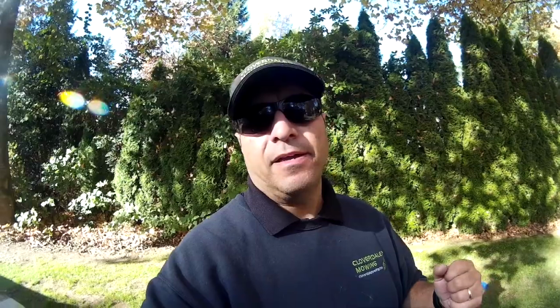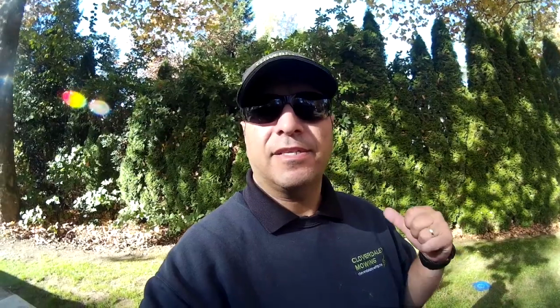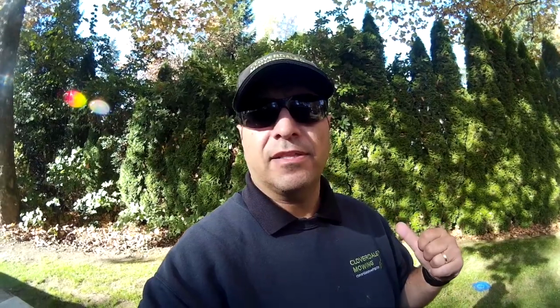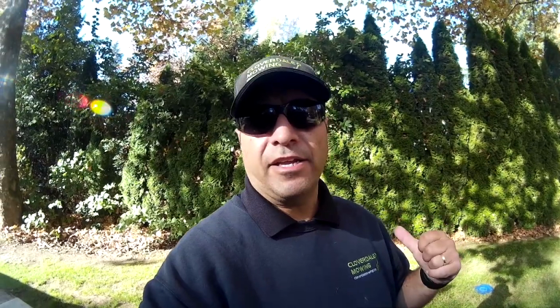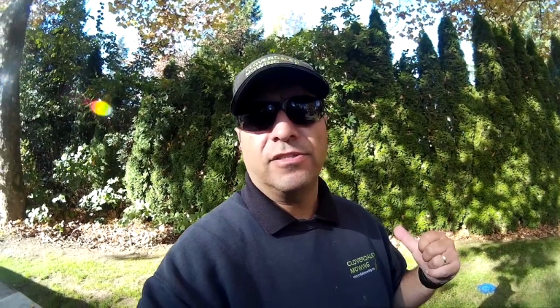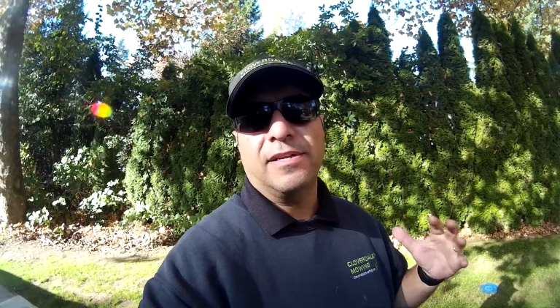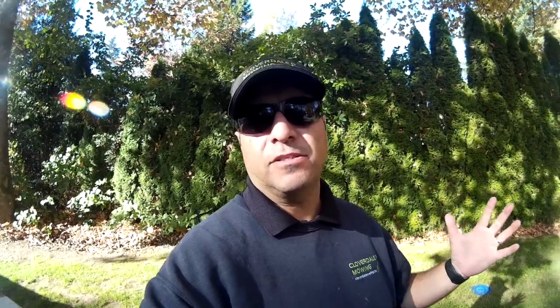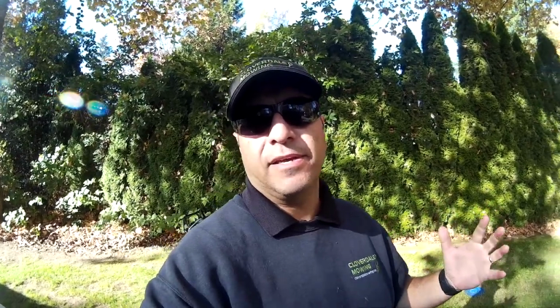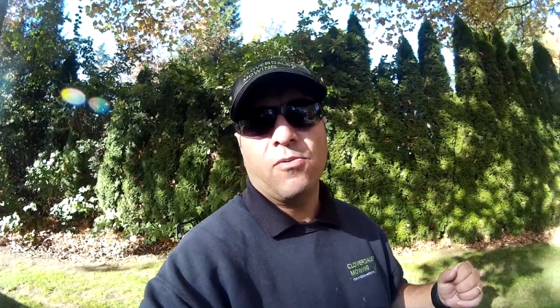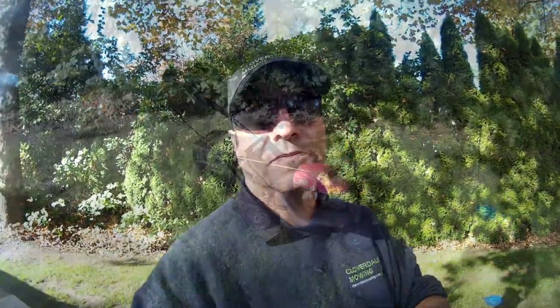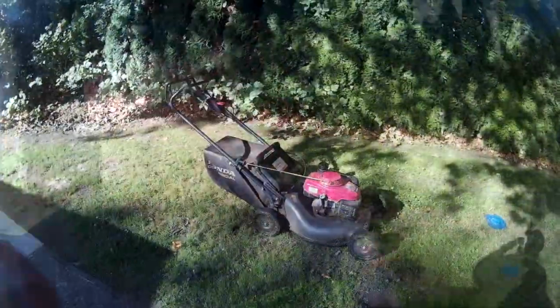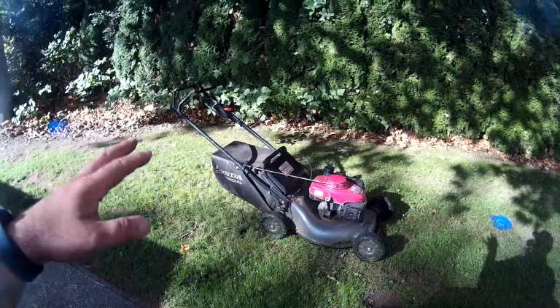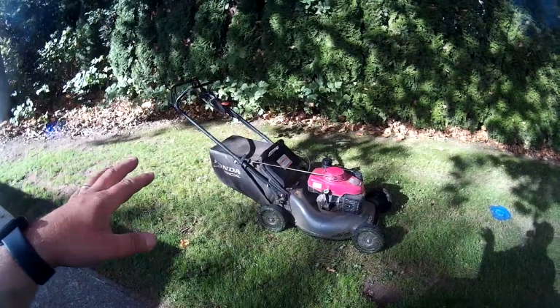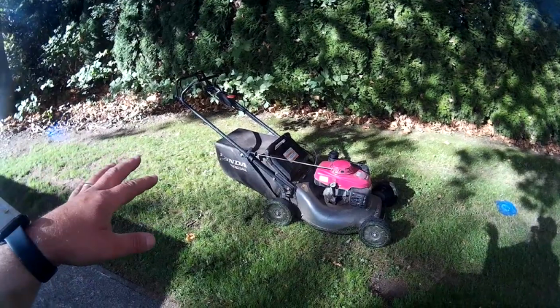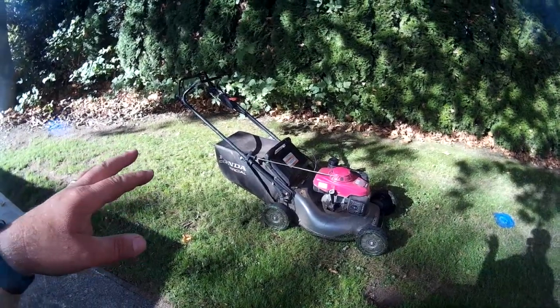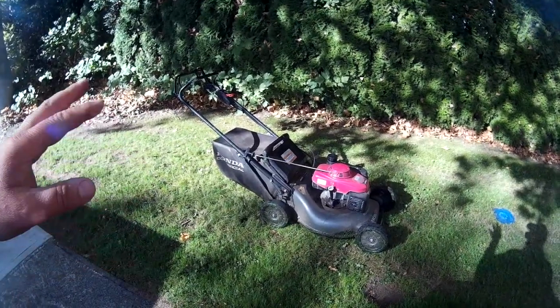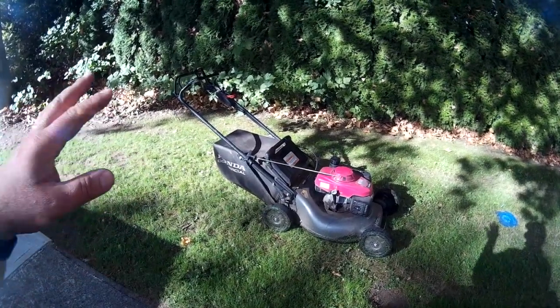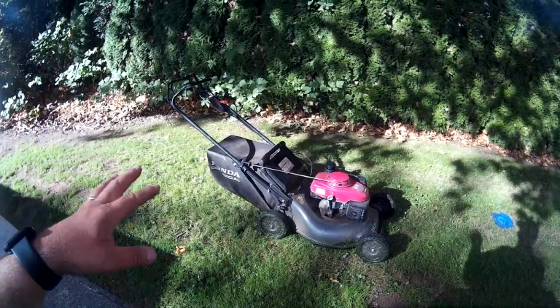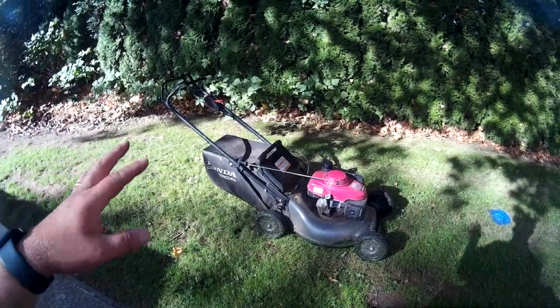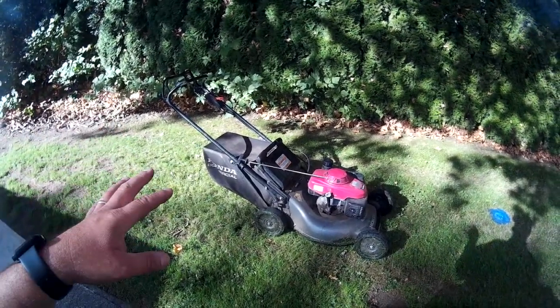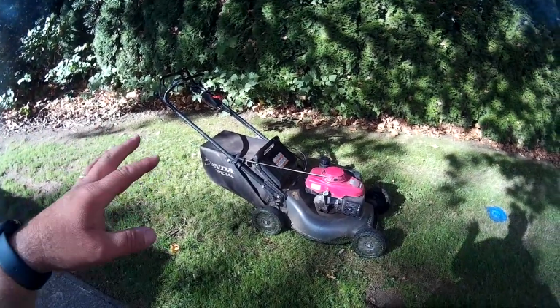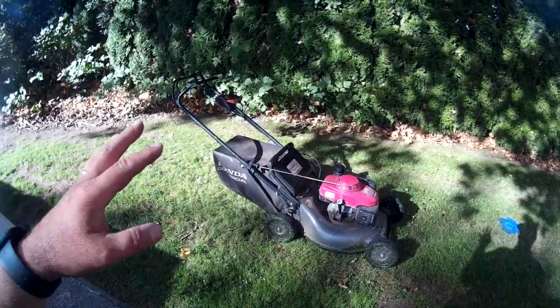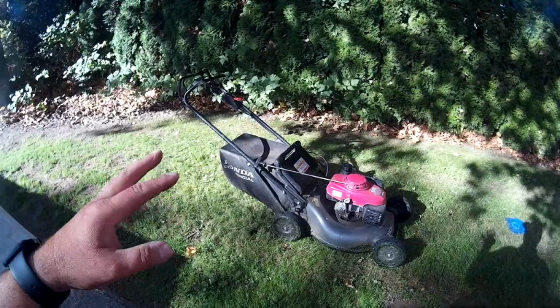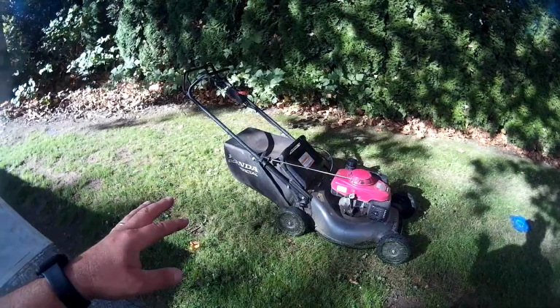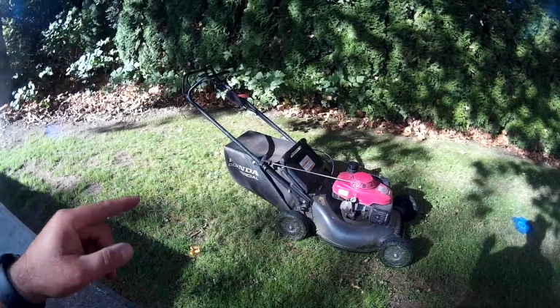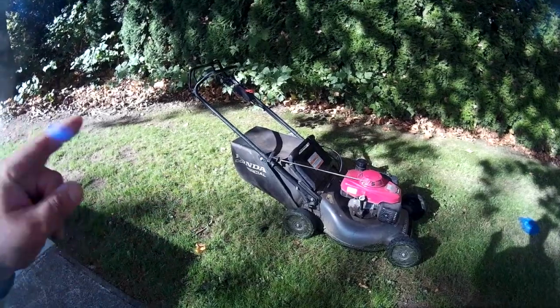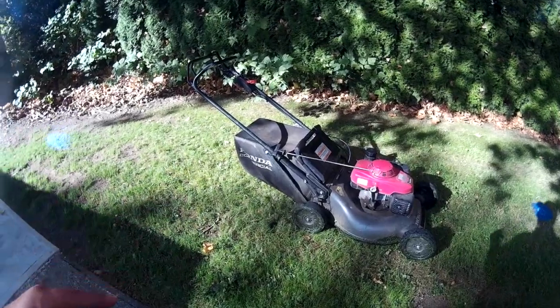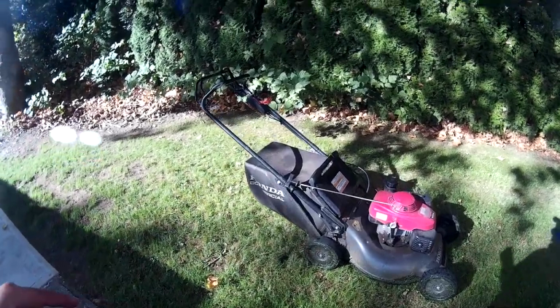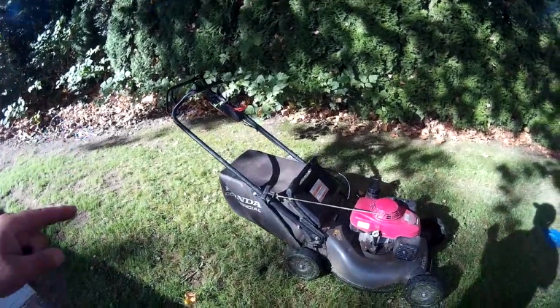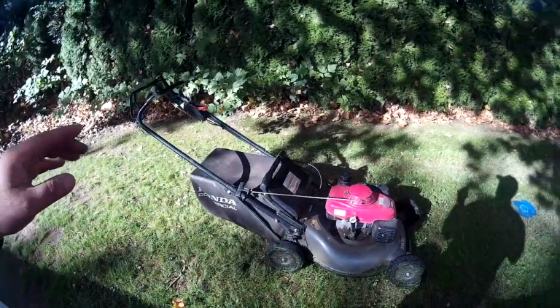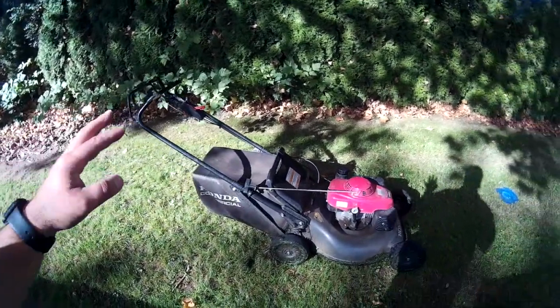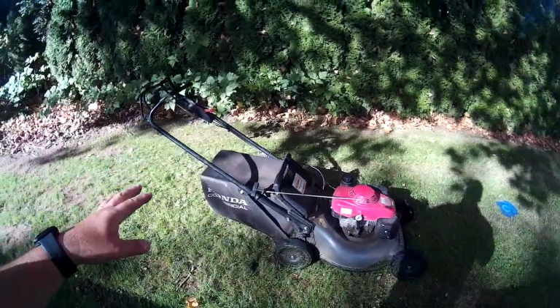Let's take a look at this Honda HRC 216, which is Honda's top-of-the-line 21-inch commercial lawnmower, and I'll explain how it works. It features the Blade Brake Clutch system.